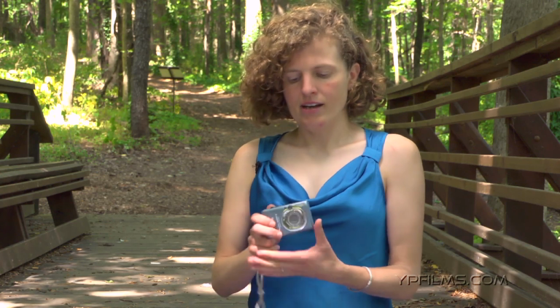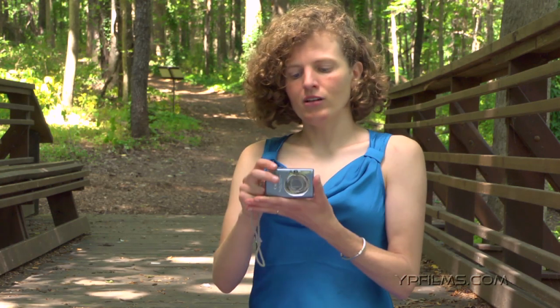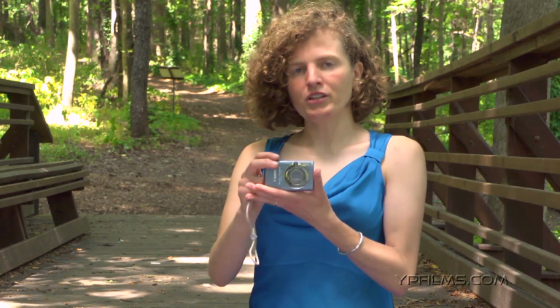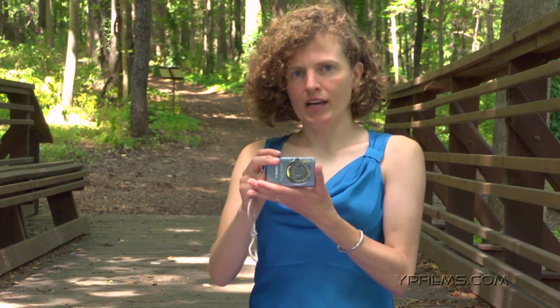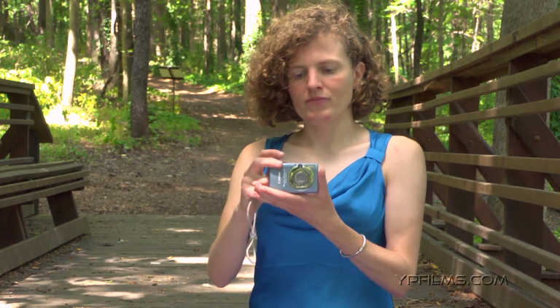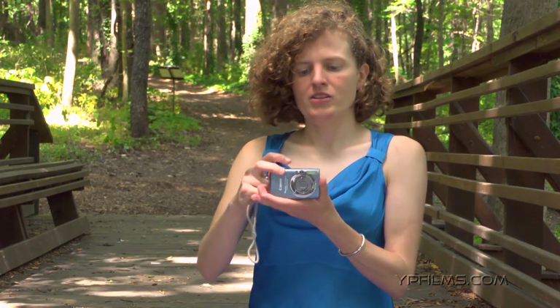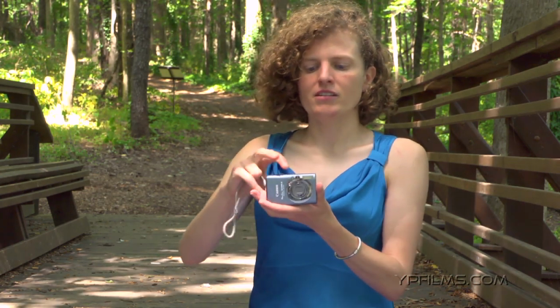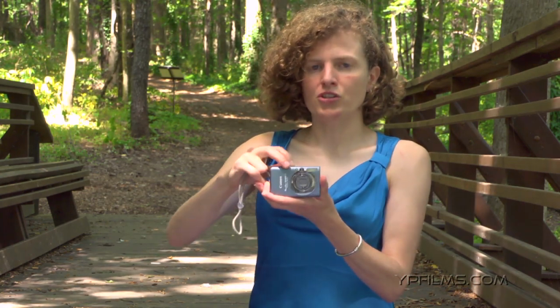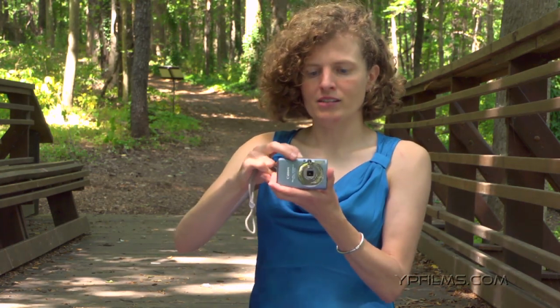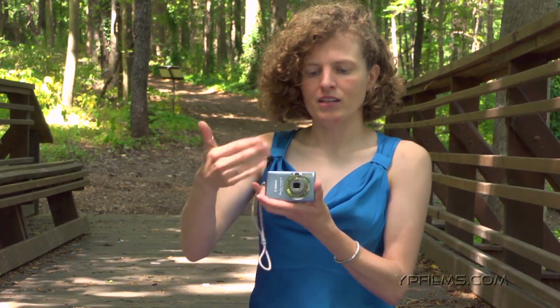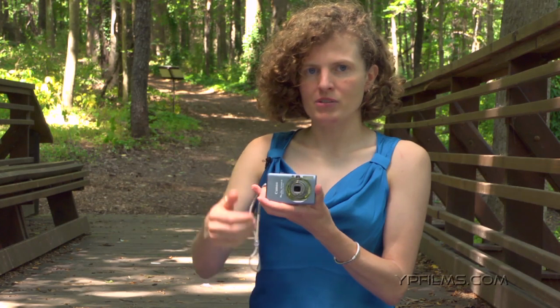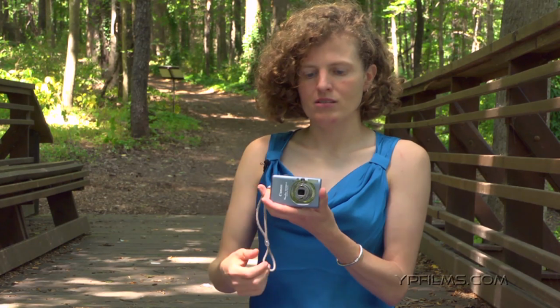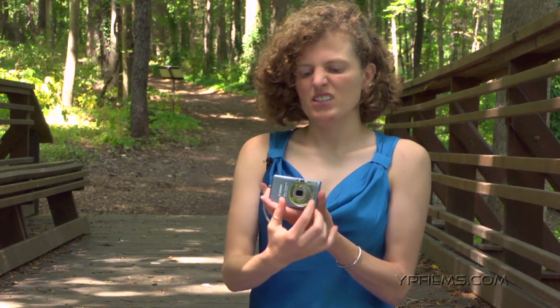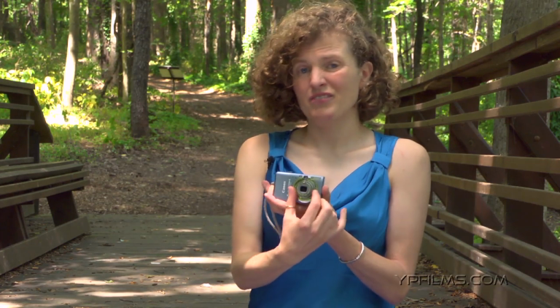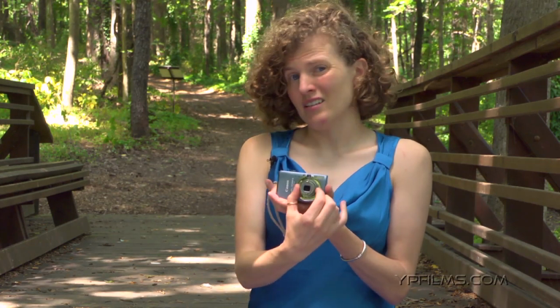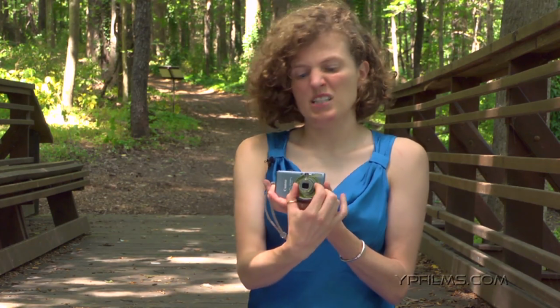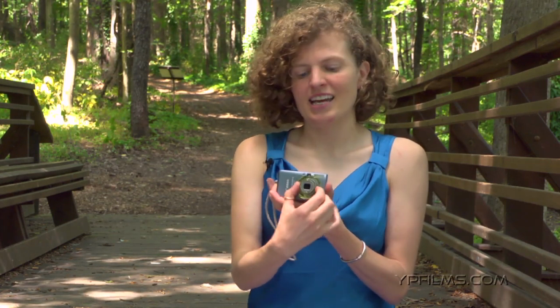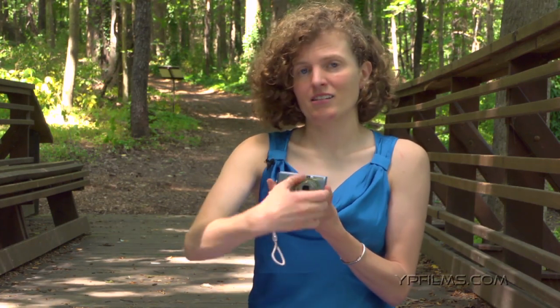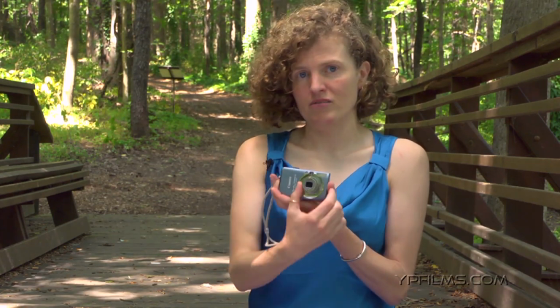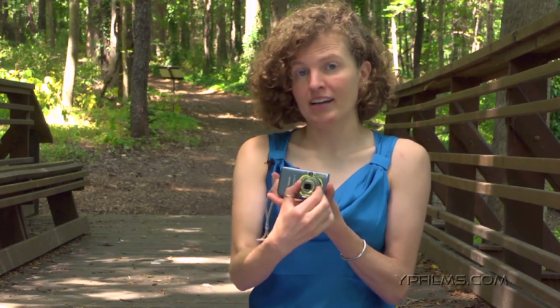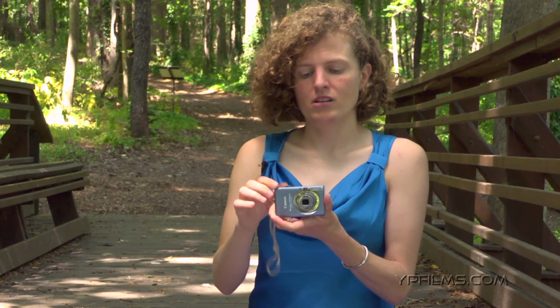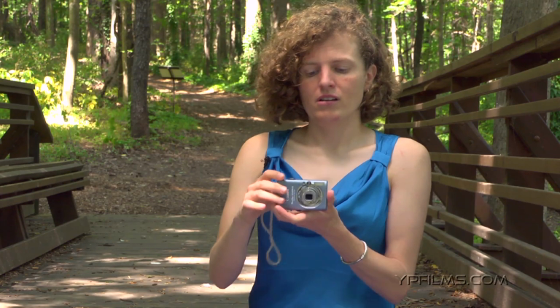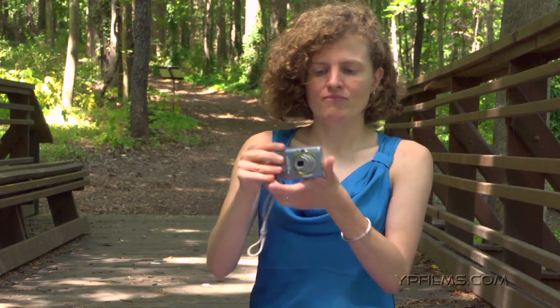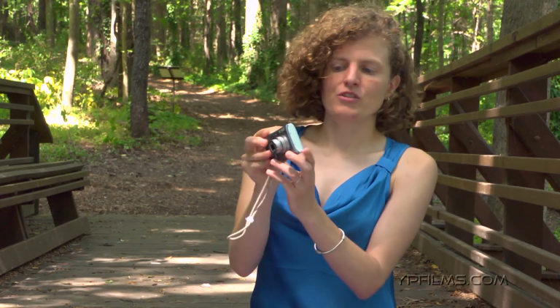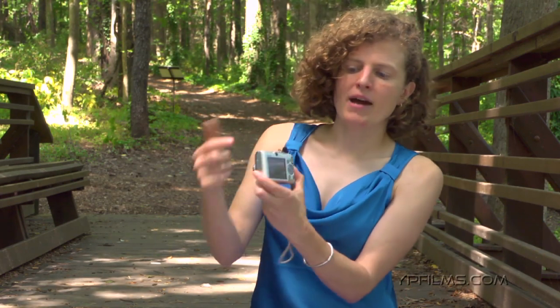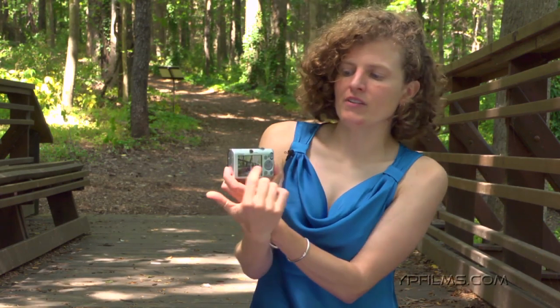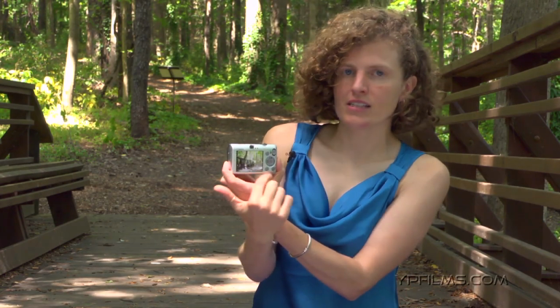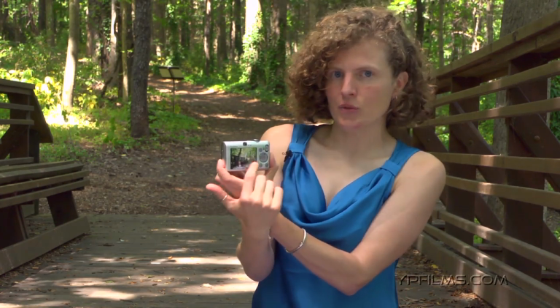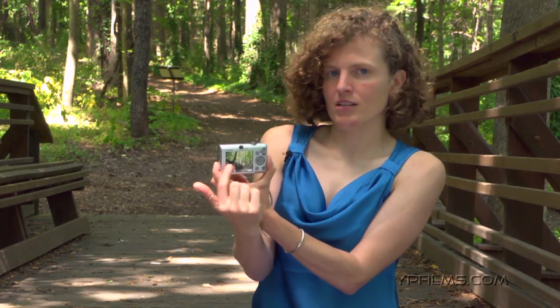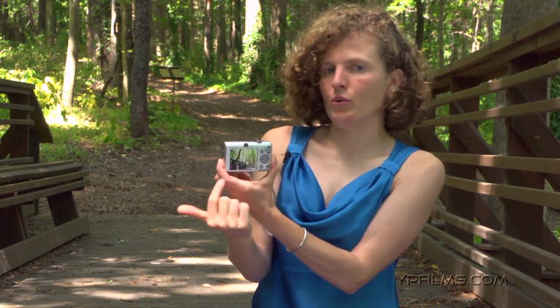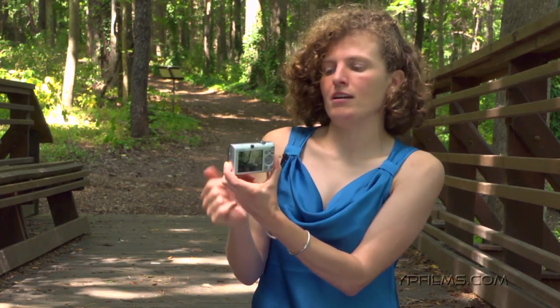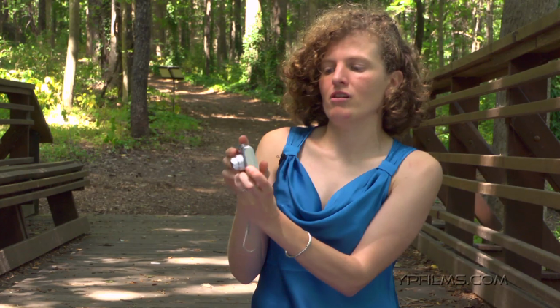I have here a little point-and-shoot camera, and you can see that when we turn it on, the lens pops out. You can see it's a fixed lens, which means that I can't take the lens off — it's attached. If you see on the back here, you have an LCD screen that shows you what you're taking a picture of.